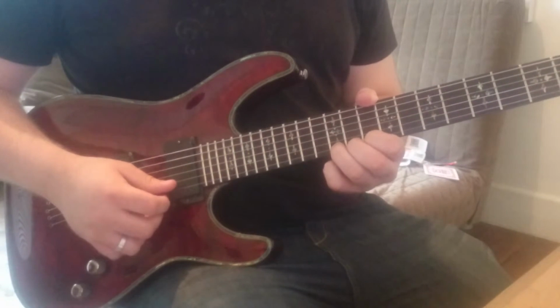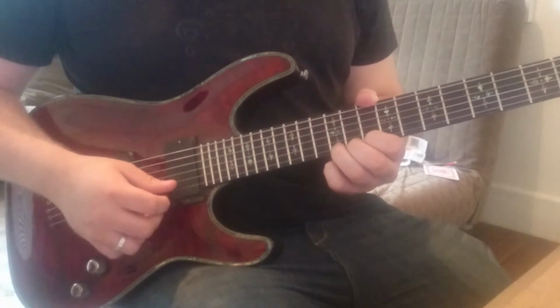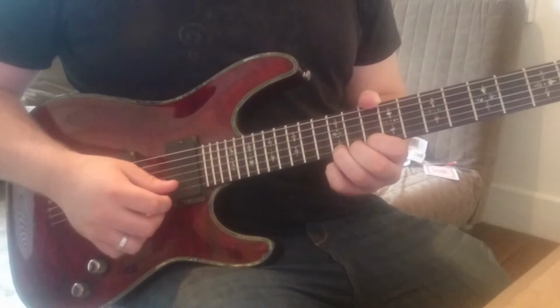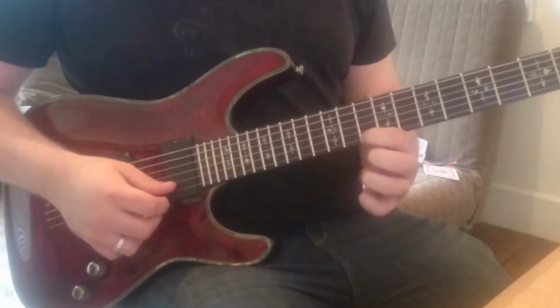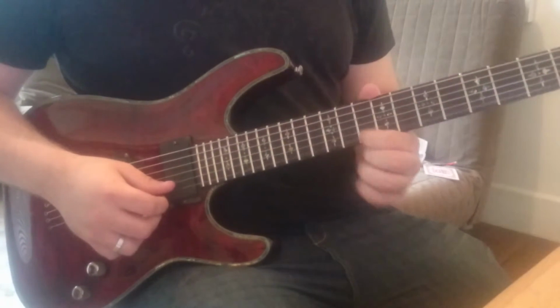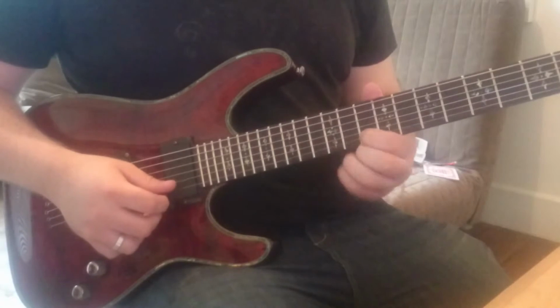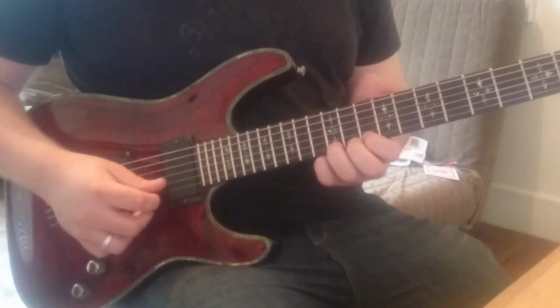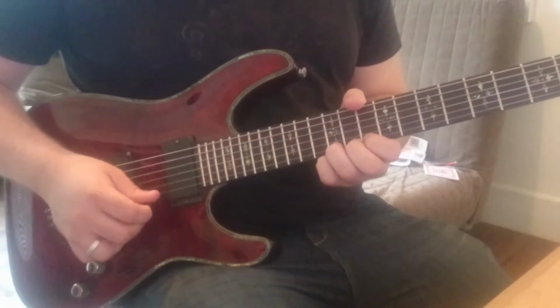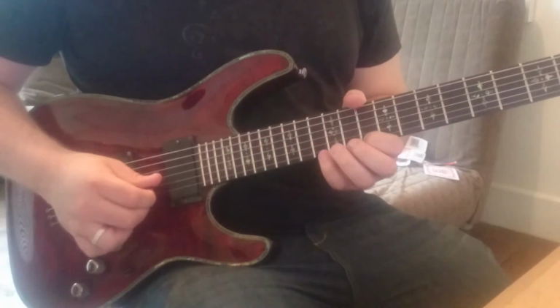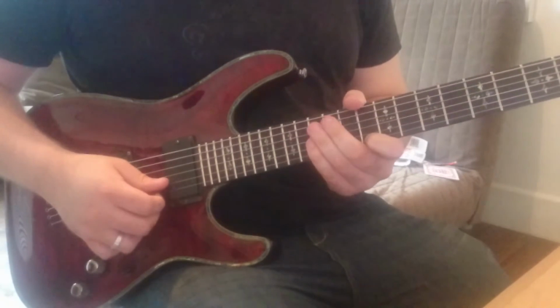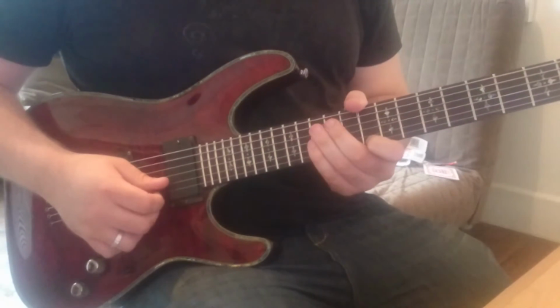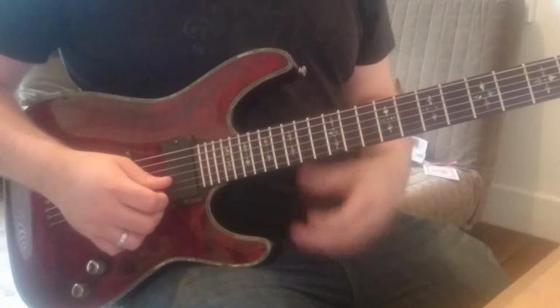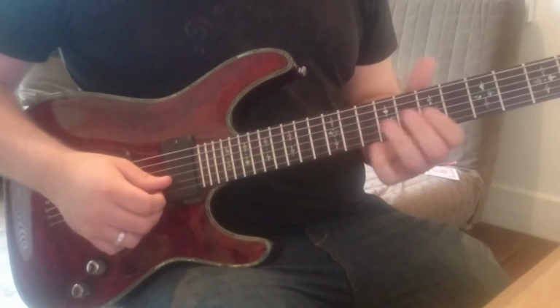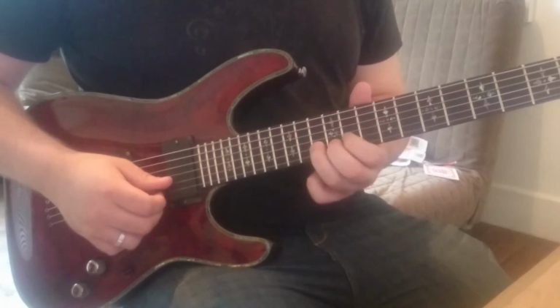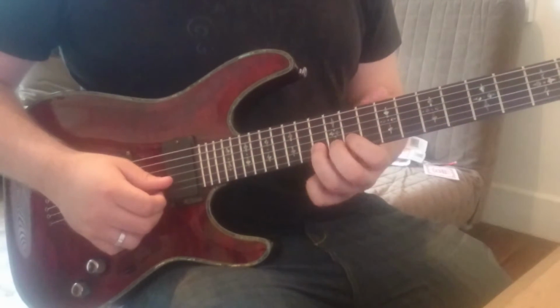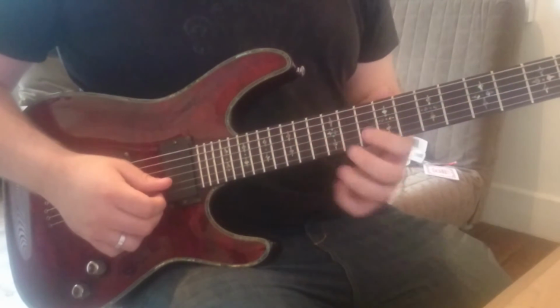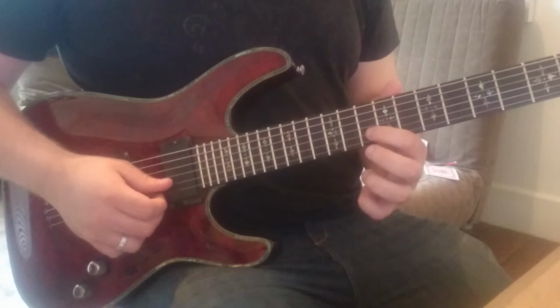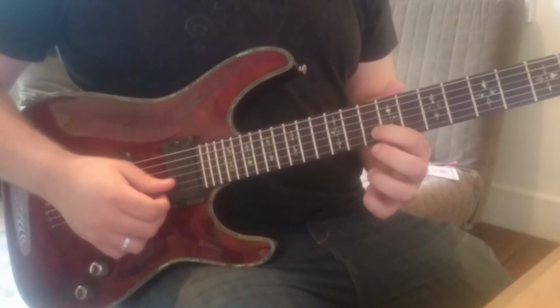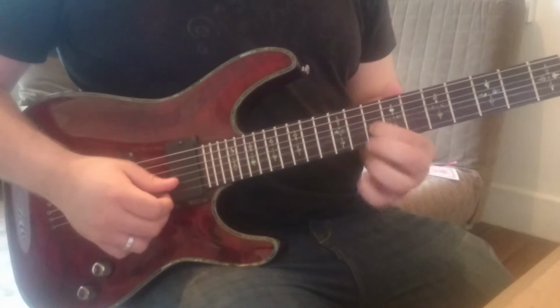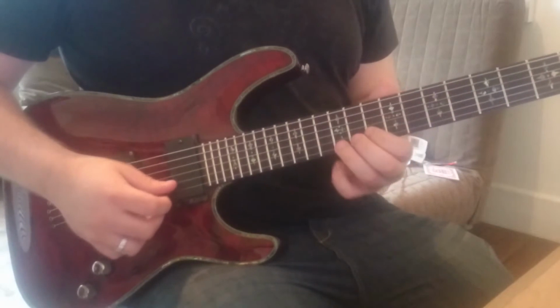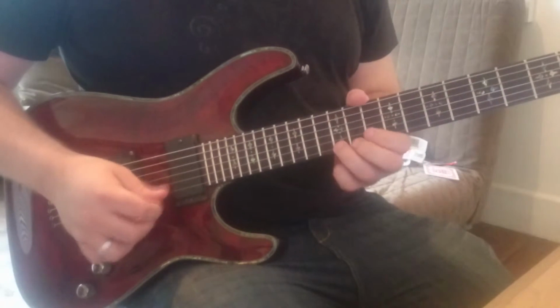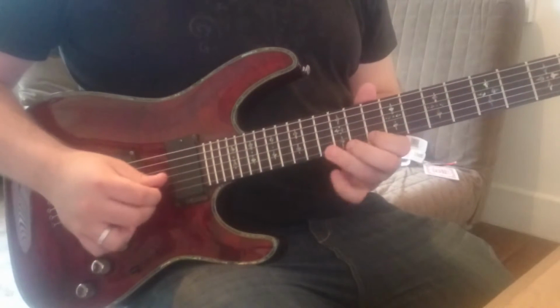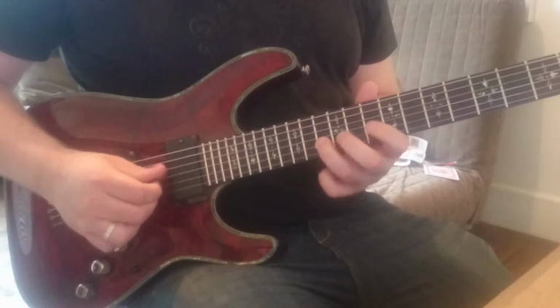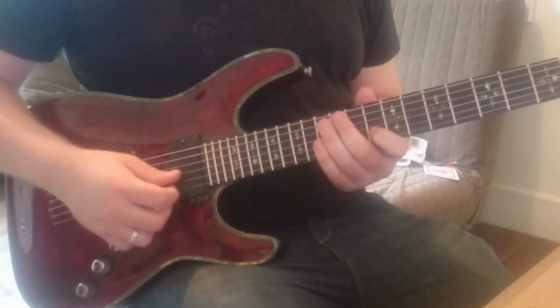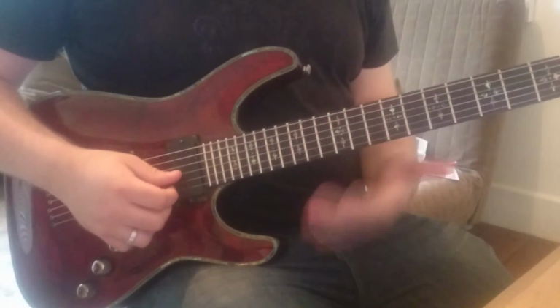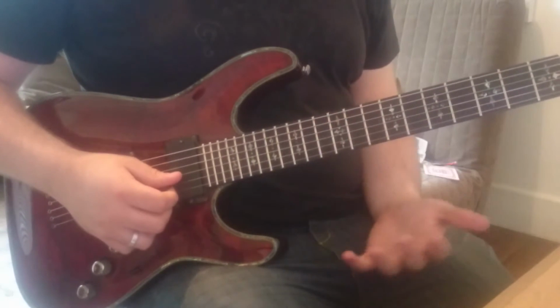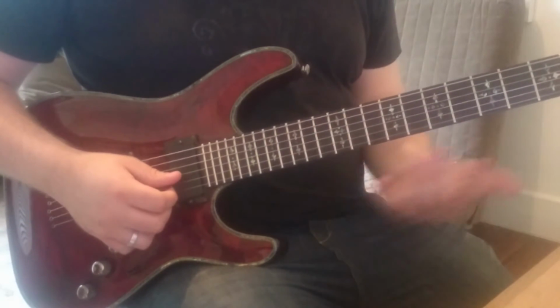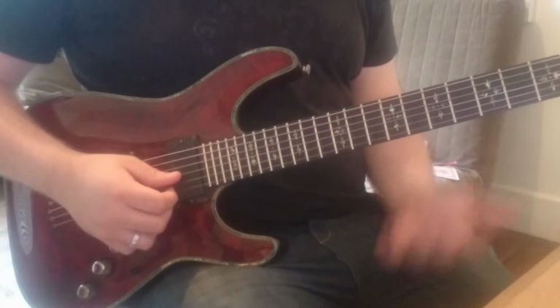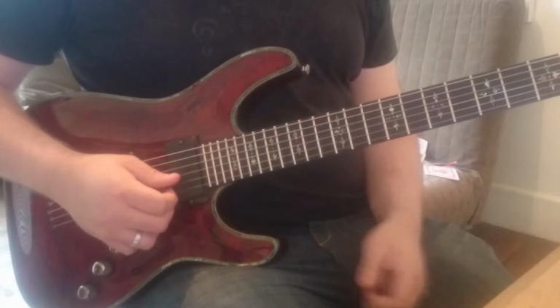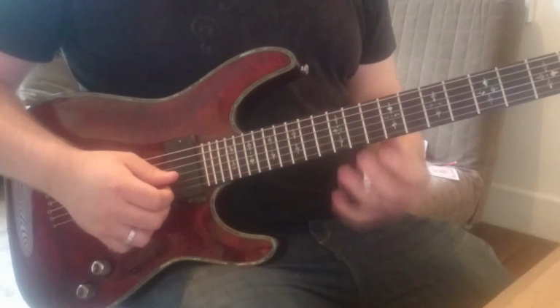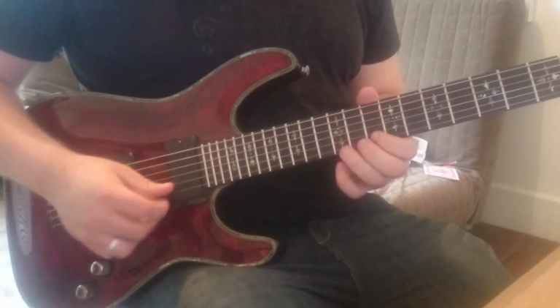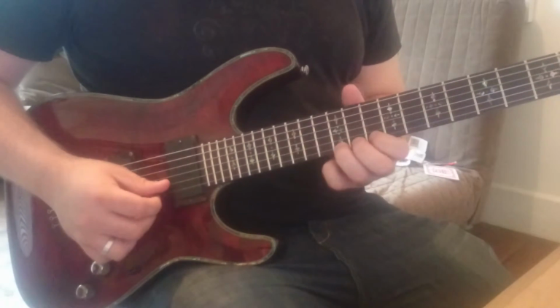We move up another set of our pentatonic scale to the twelfth fret of the e string, down to the tenth fret of the e string, and then to the thirteenth fret of the b string, down to the tenth fret of the b string. Once again our picking pattern repeats itself.